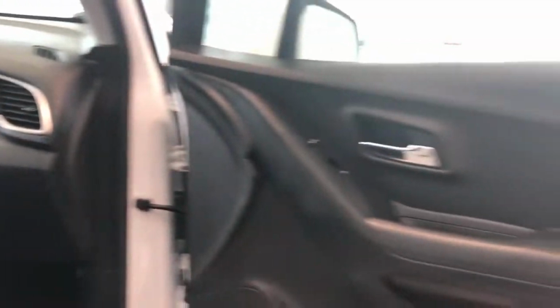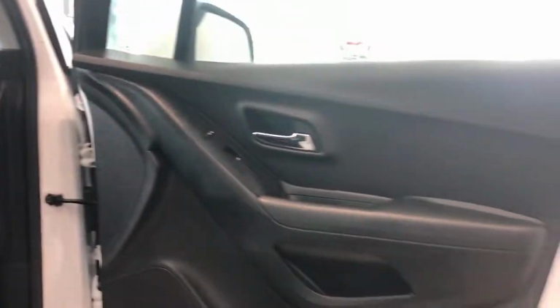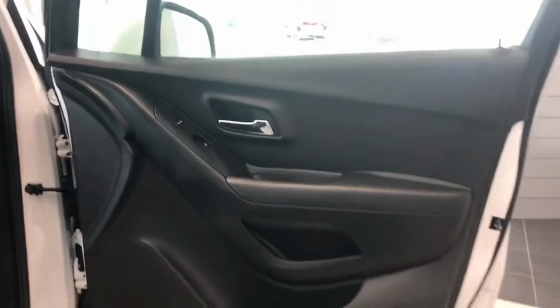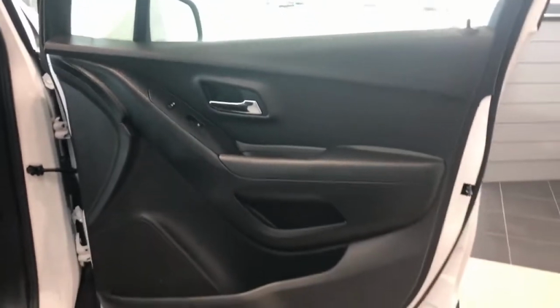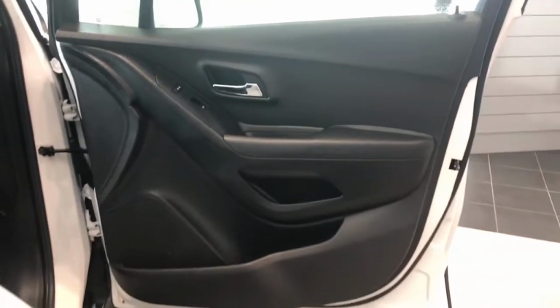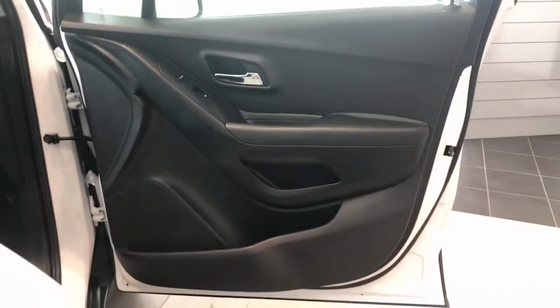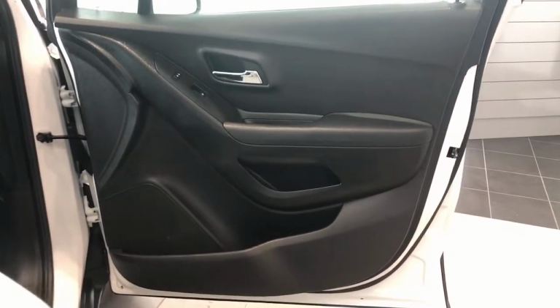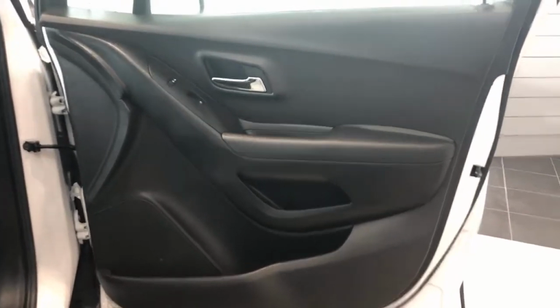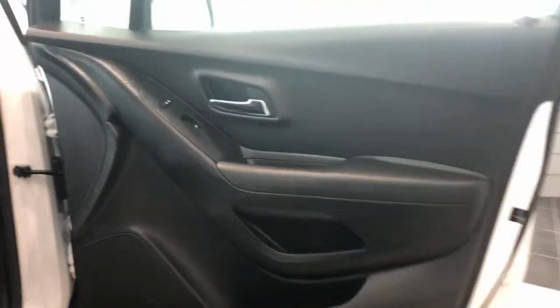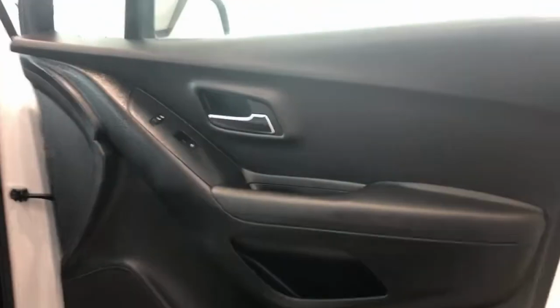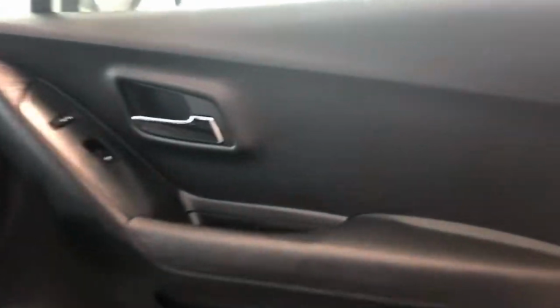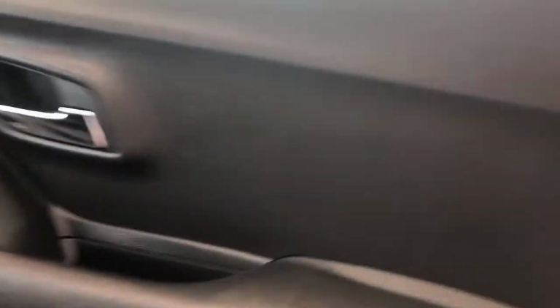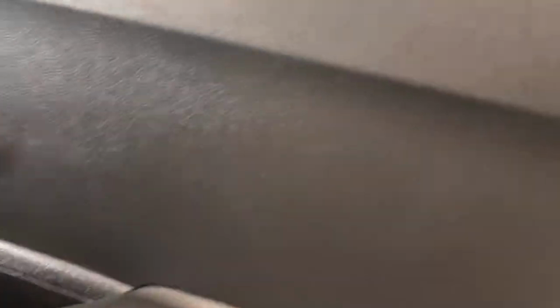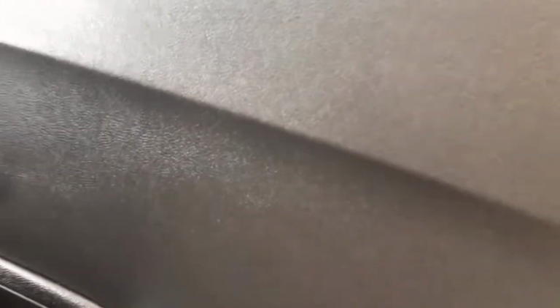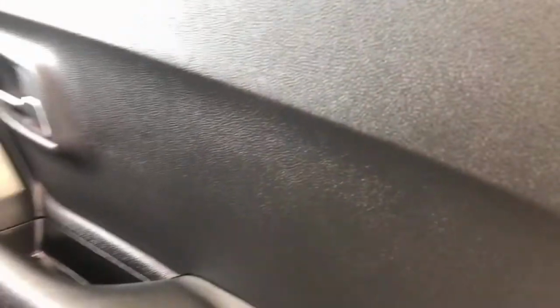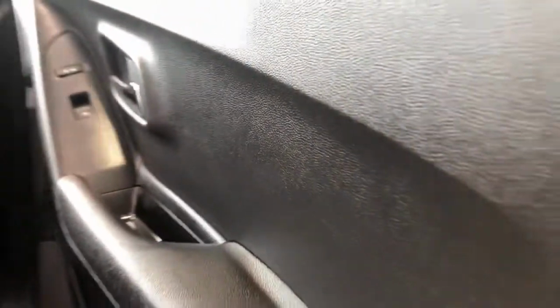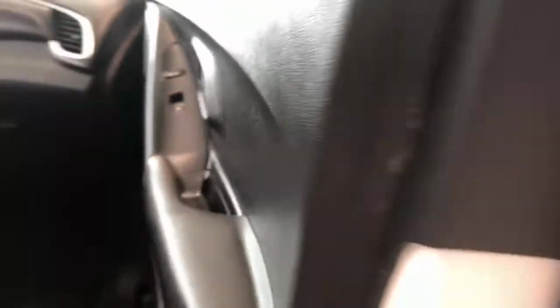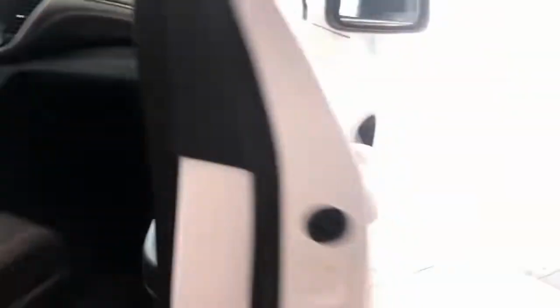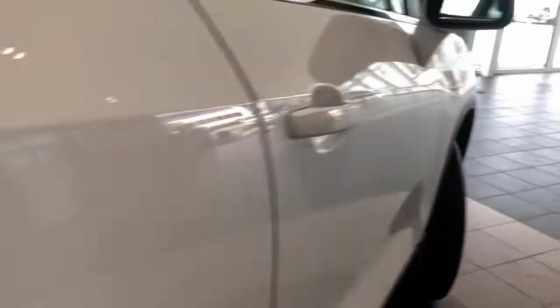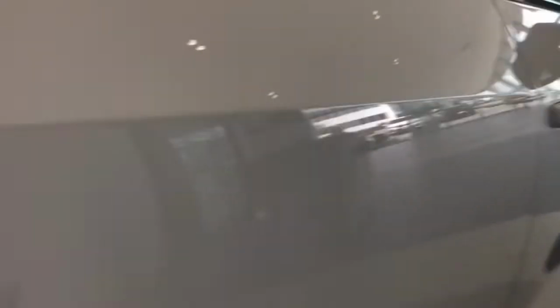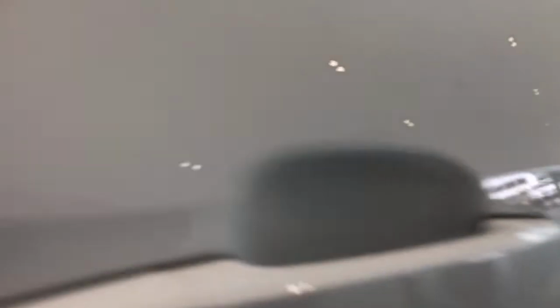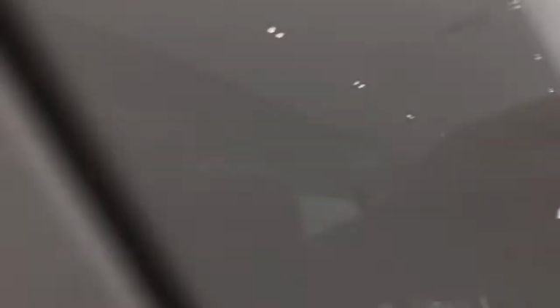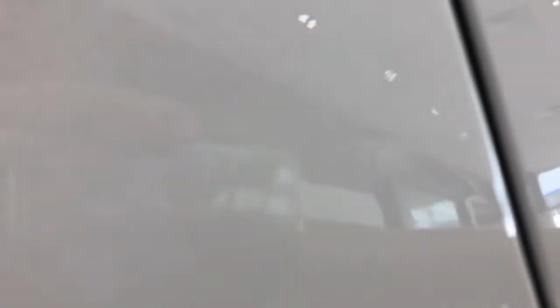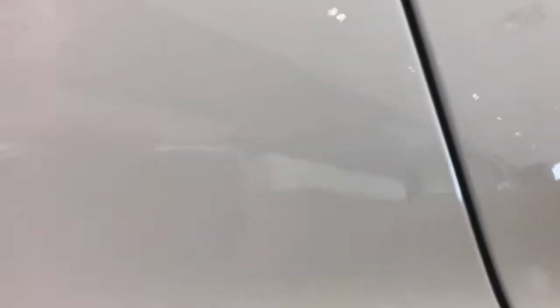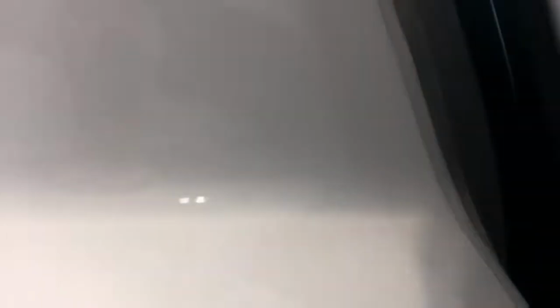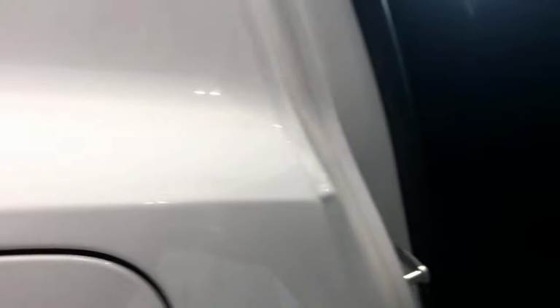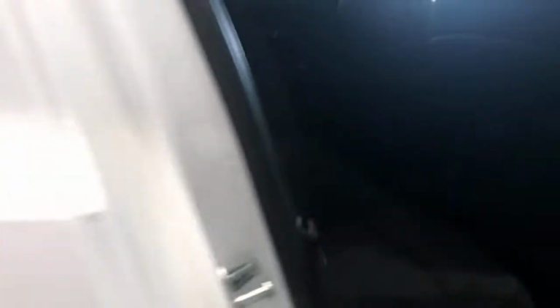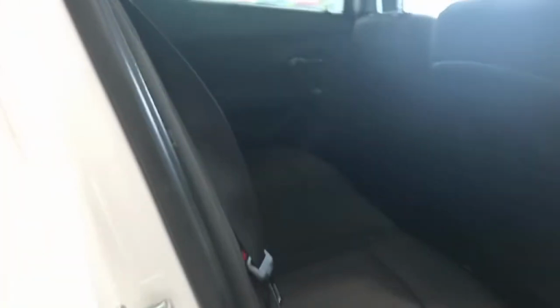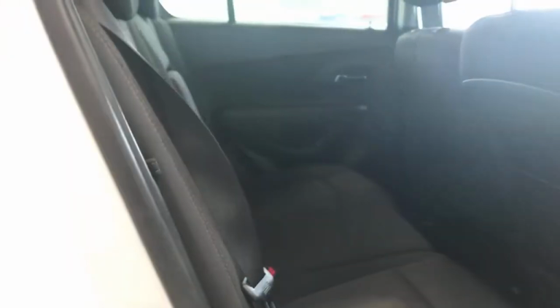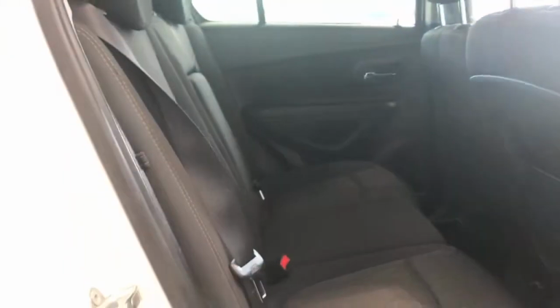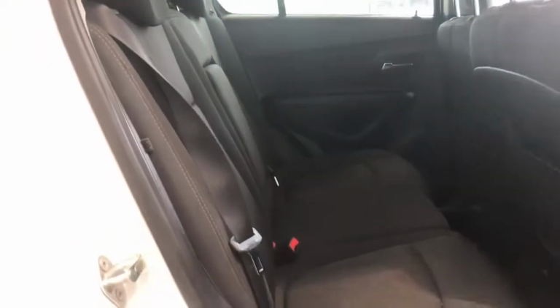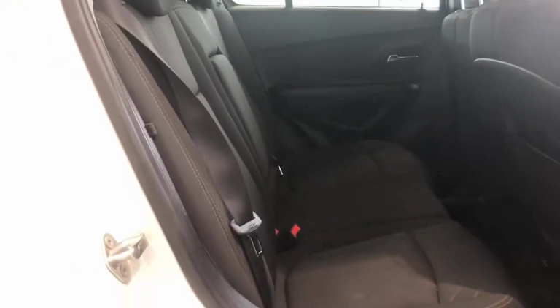Its functional, sporty style, connectivity, and safety features infuse every drive with confidence. The following are some of this vehicle's highlighted options.